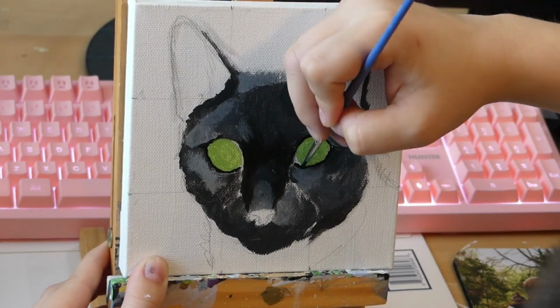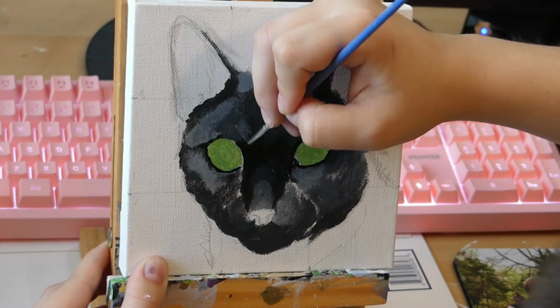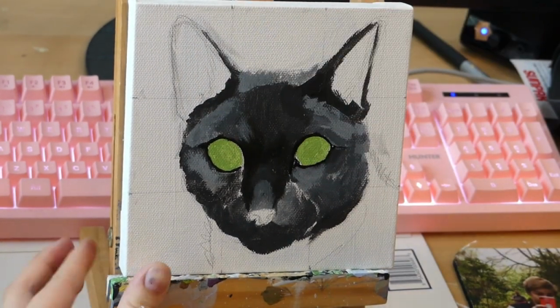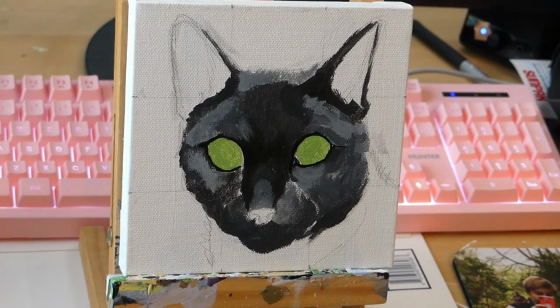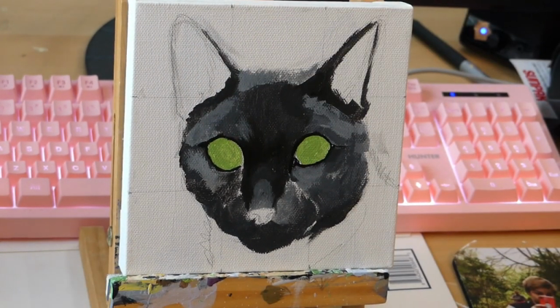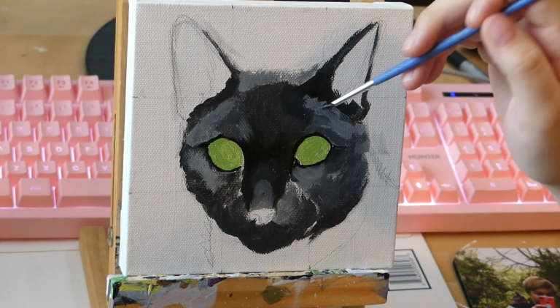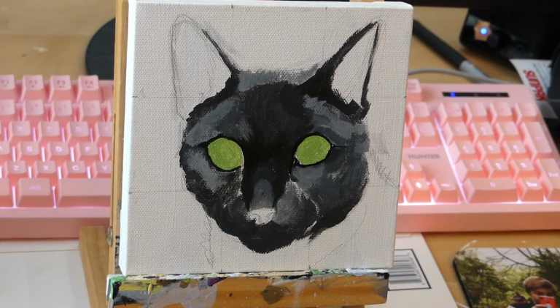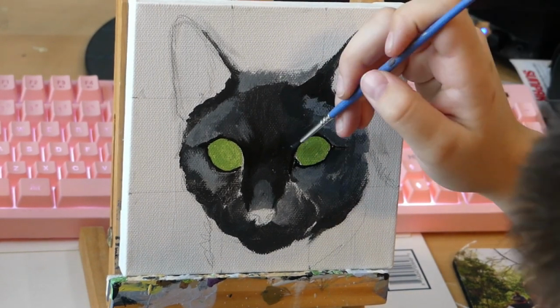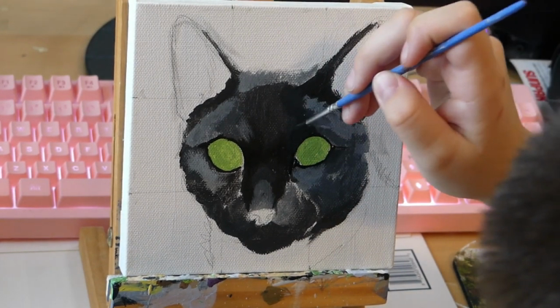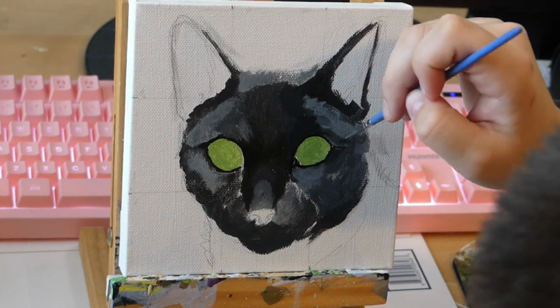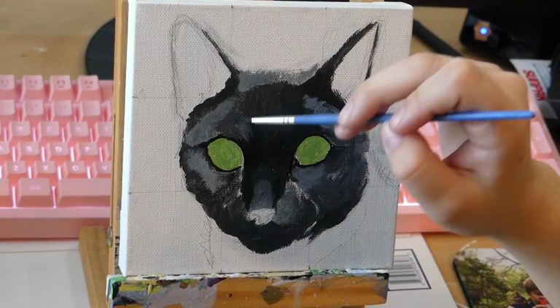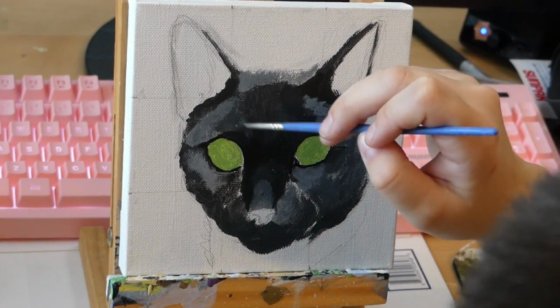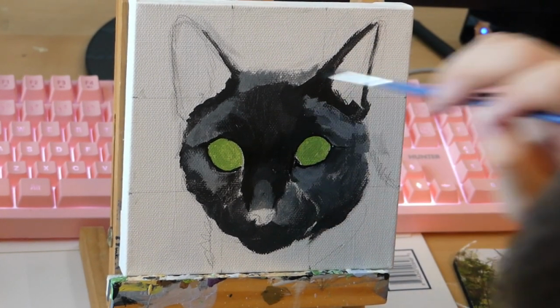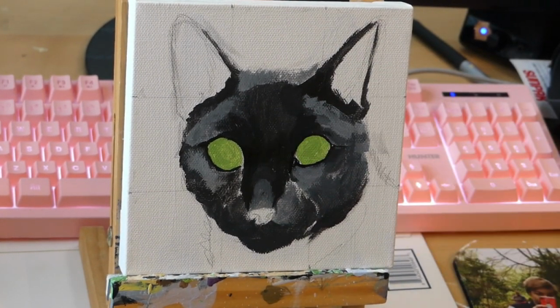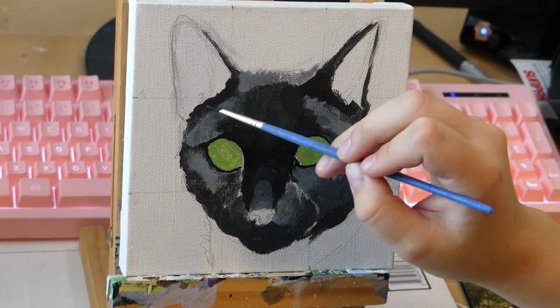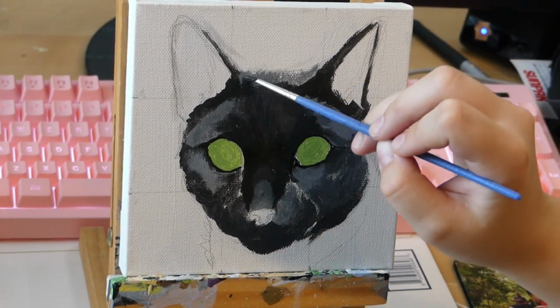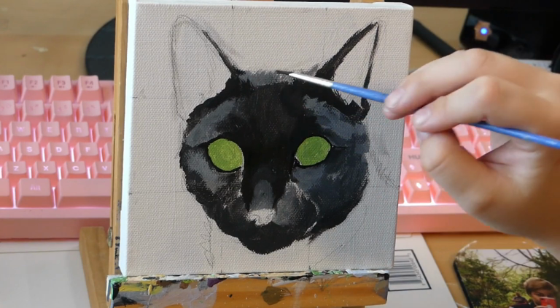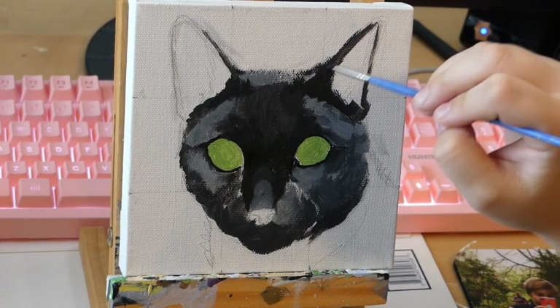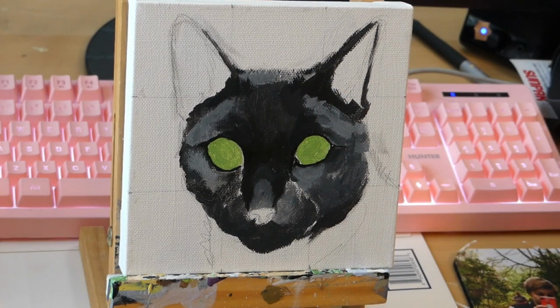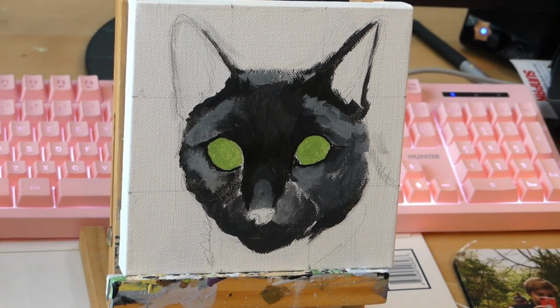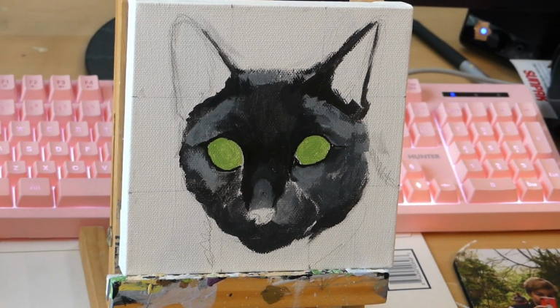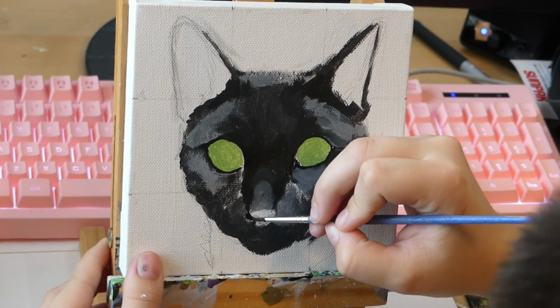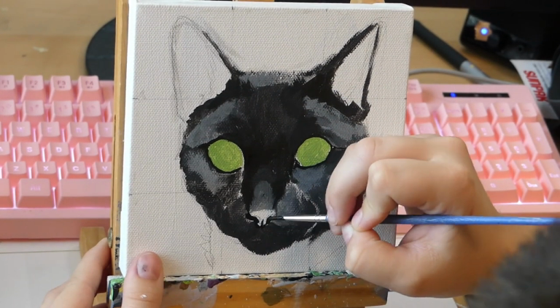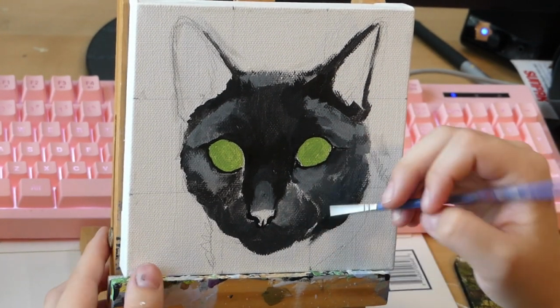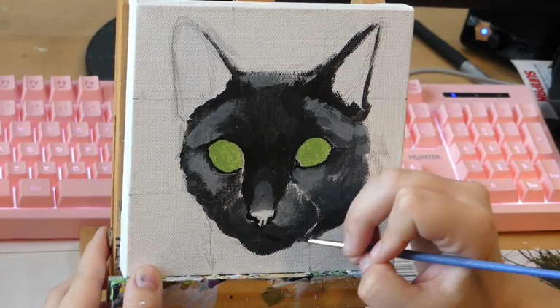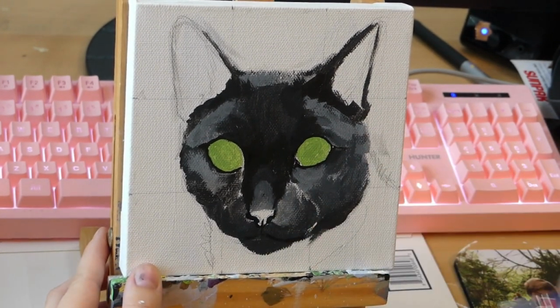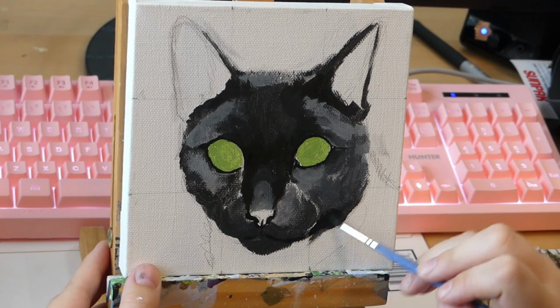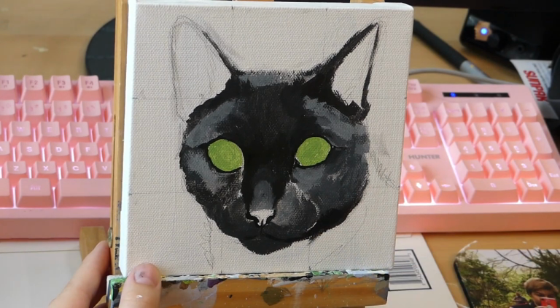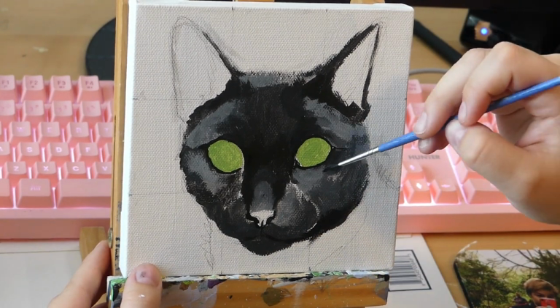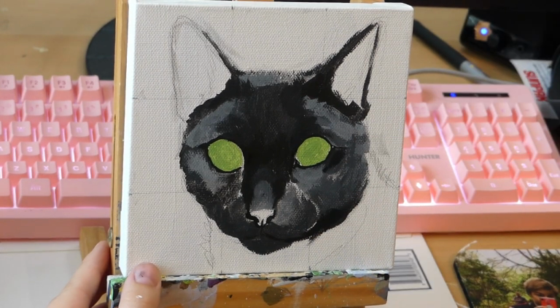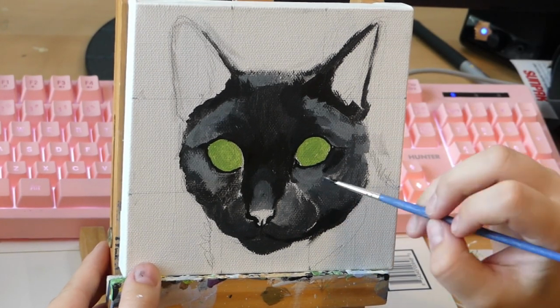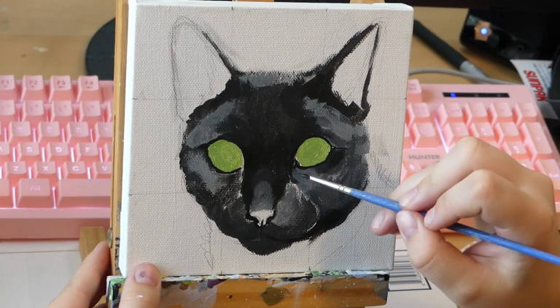Usually I stay away from pure black in paintings, but in this instance I decided to go with it. I'm adding some fur details — very vague fur details with a small brush using the black.